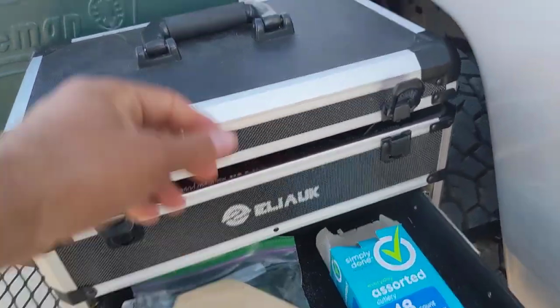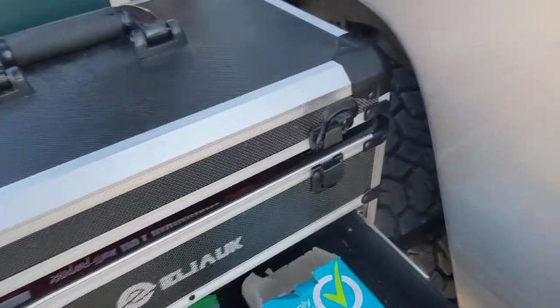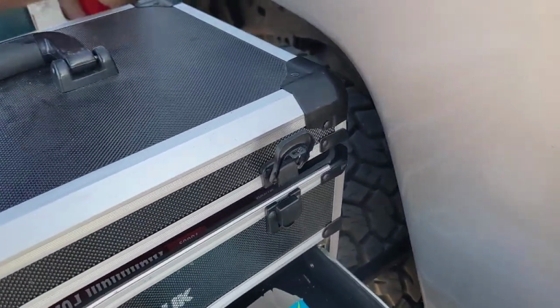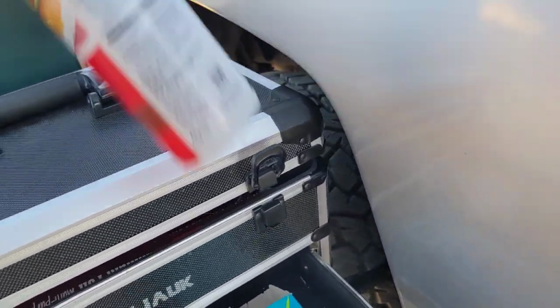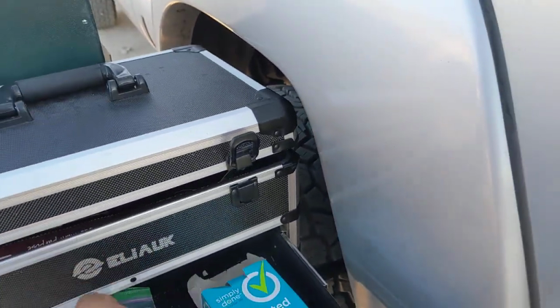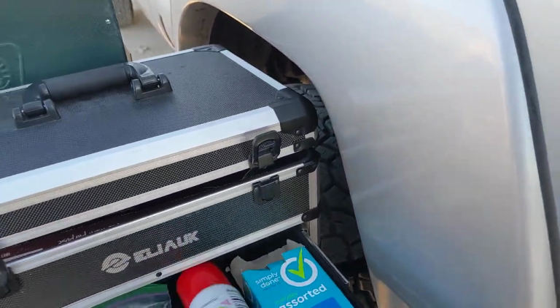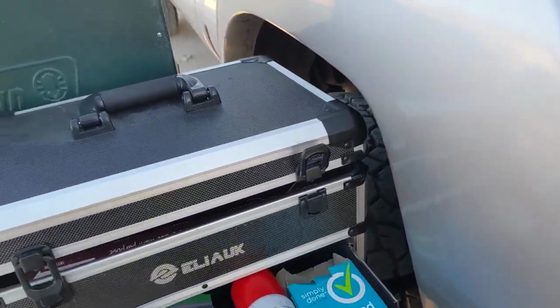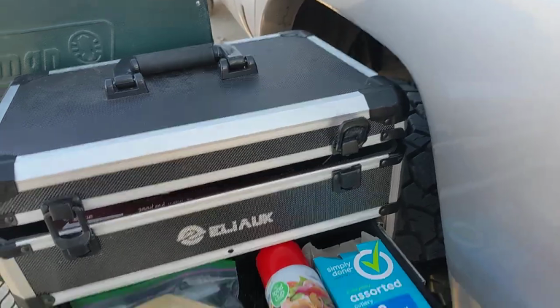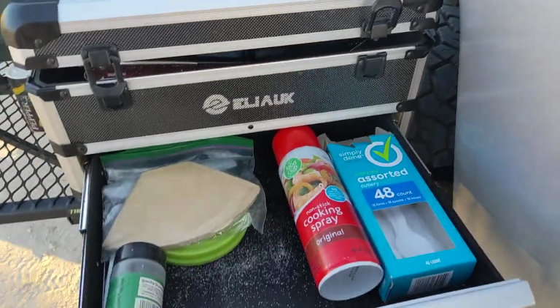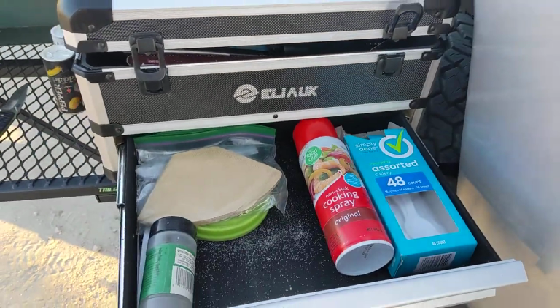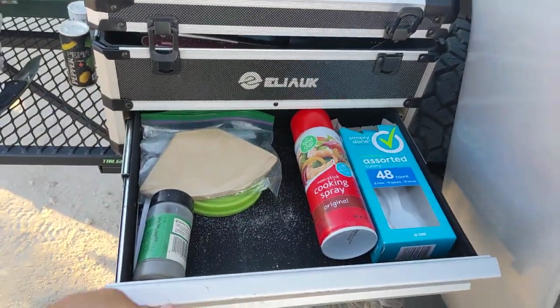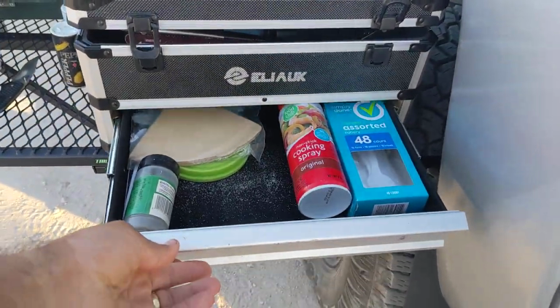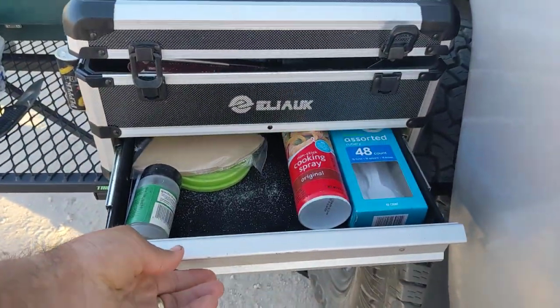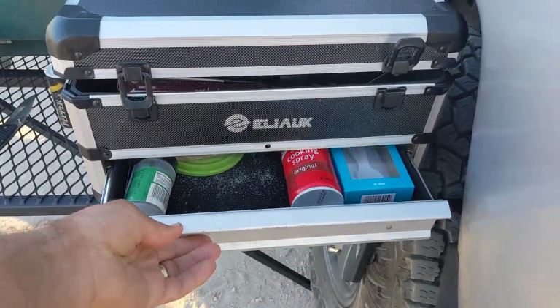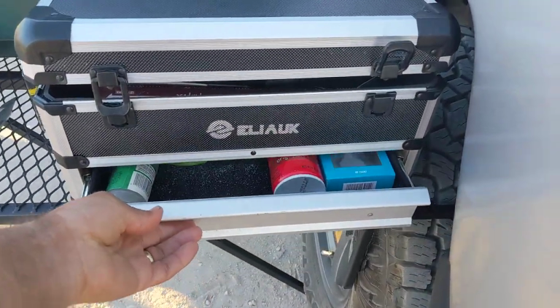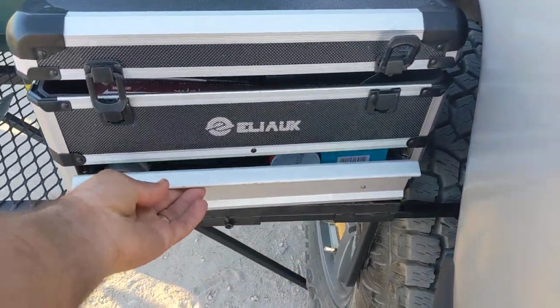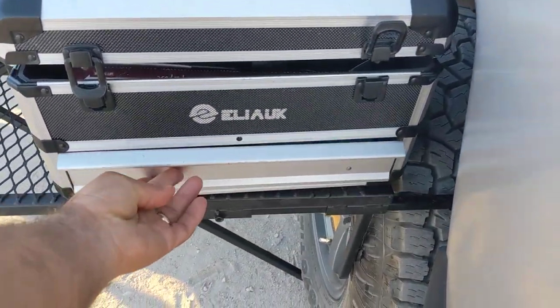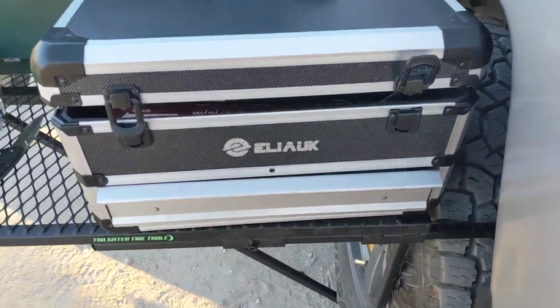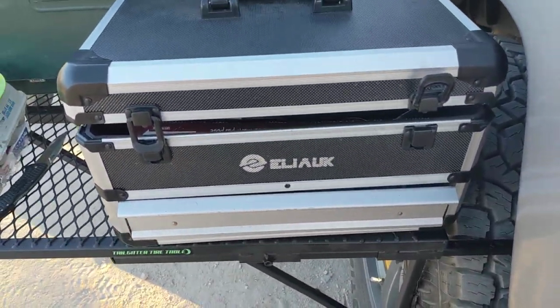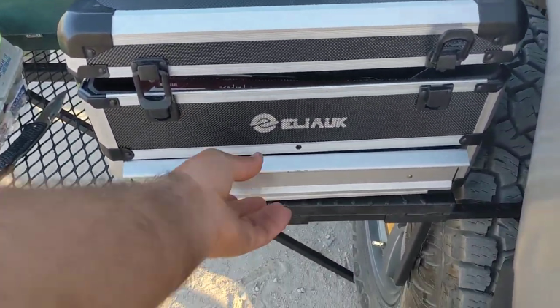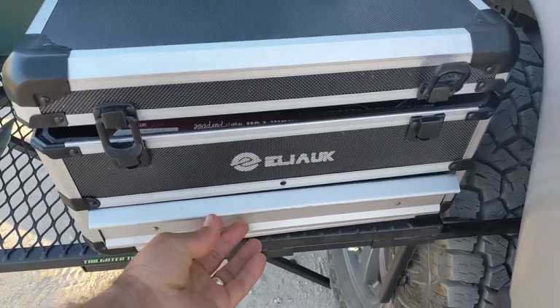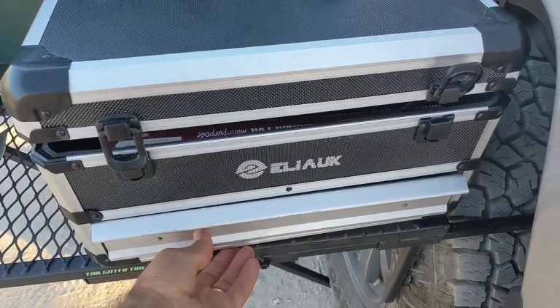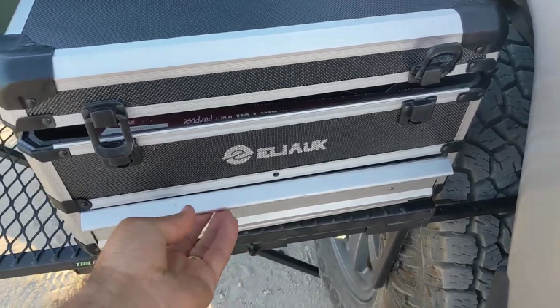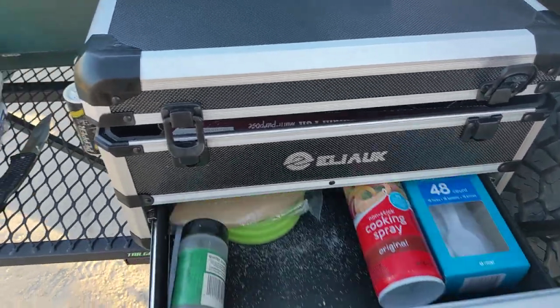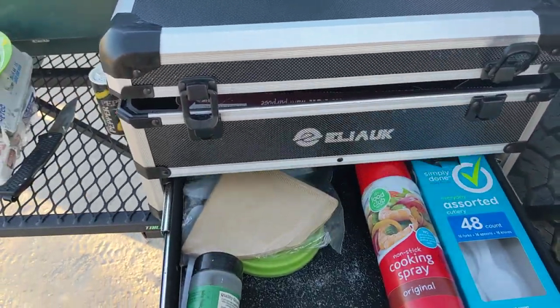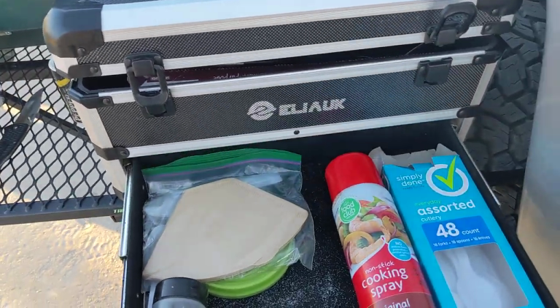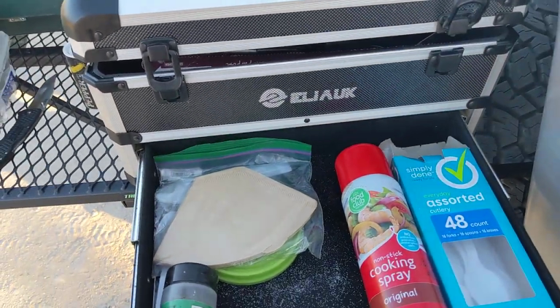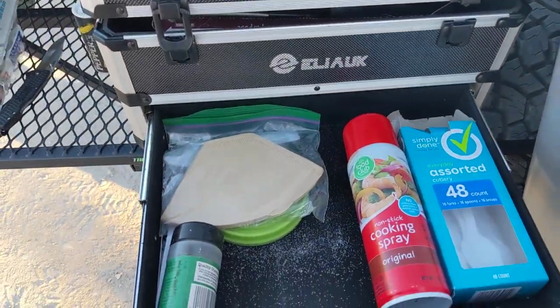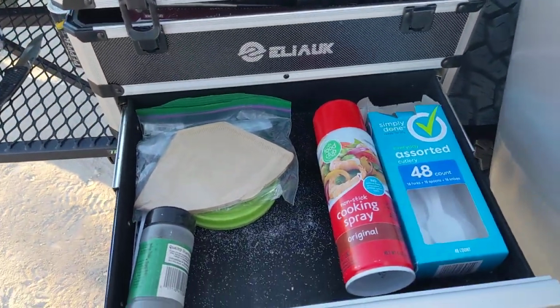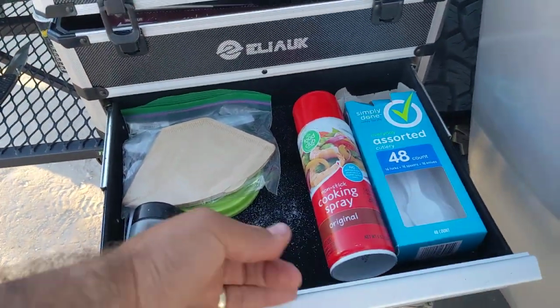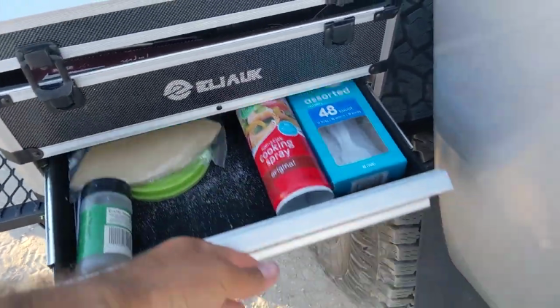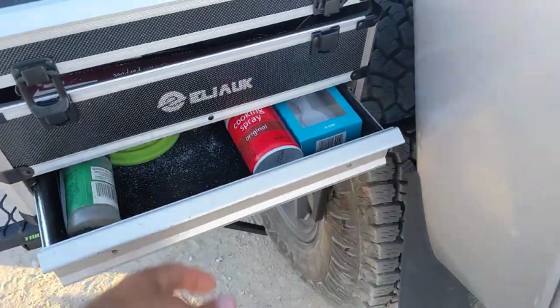And here I keep — just to get a reference of what you could fit in here — the salt and pepper, and cooking spray.